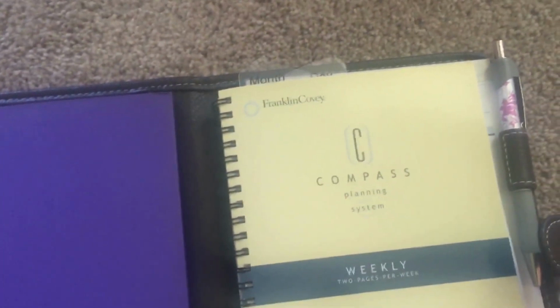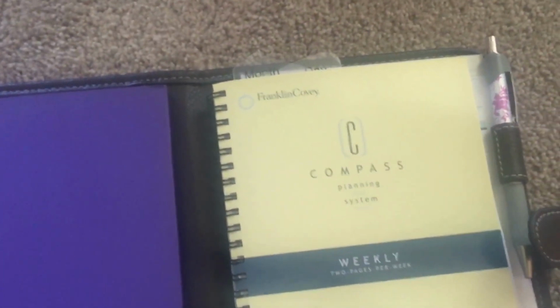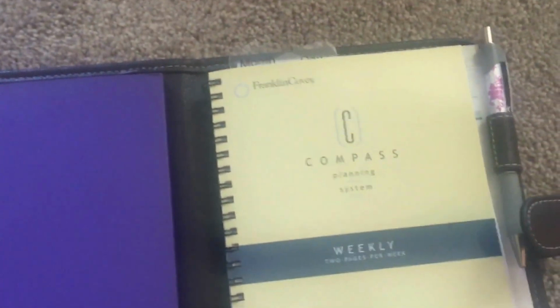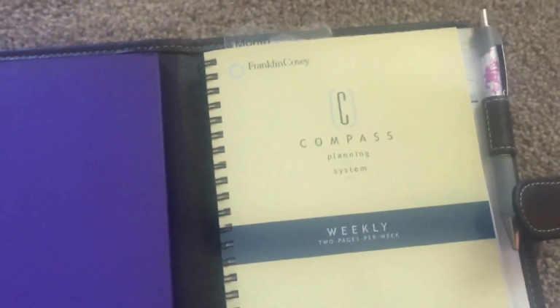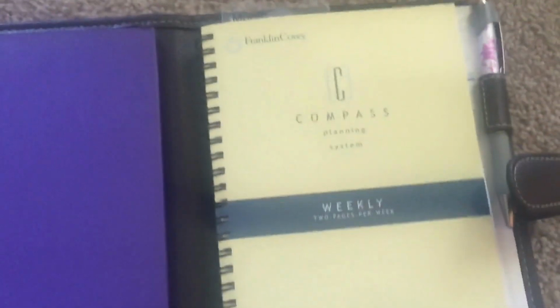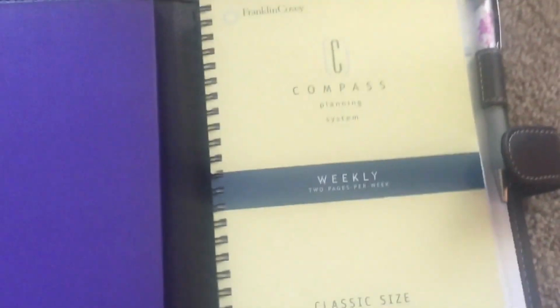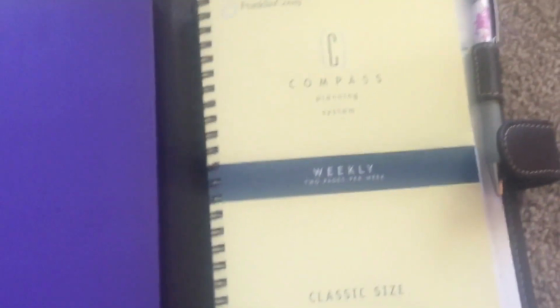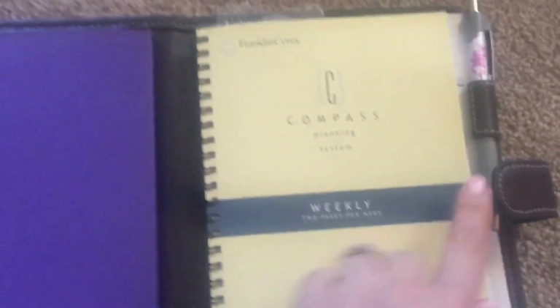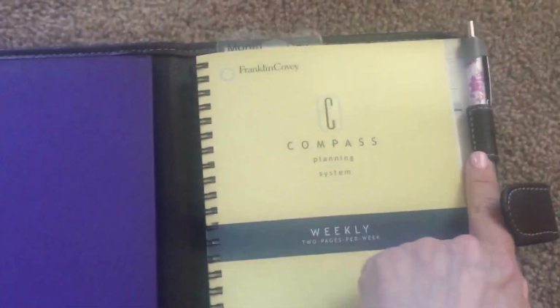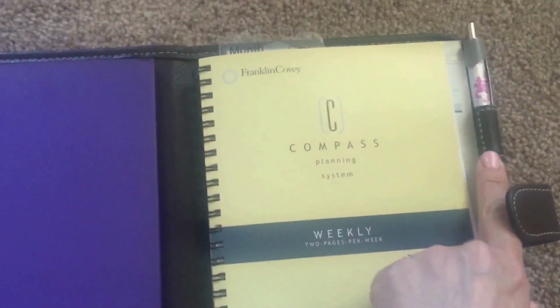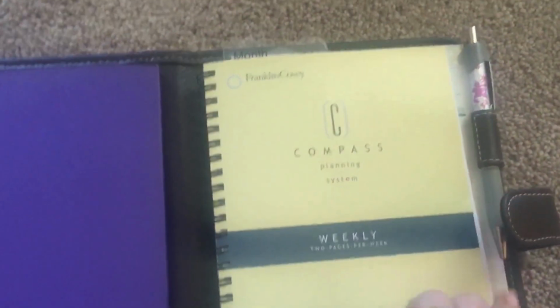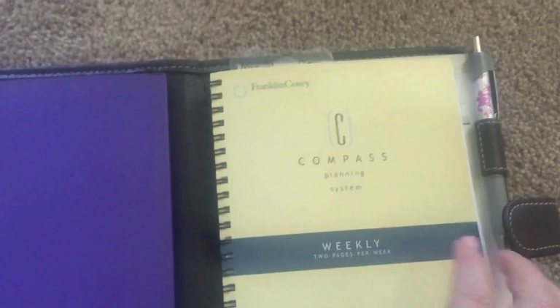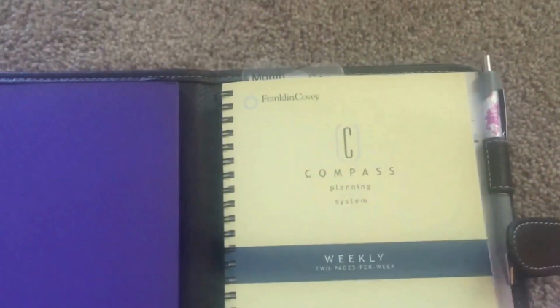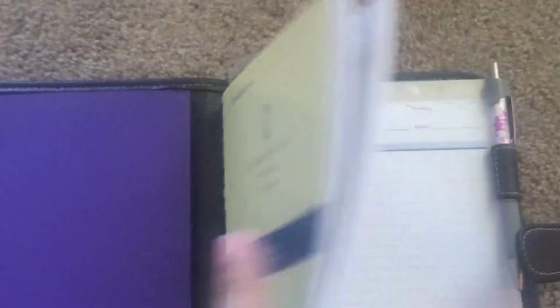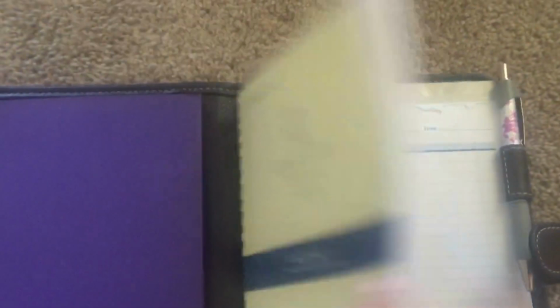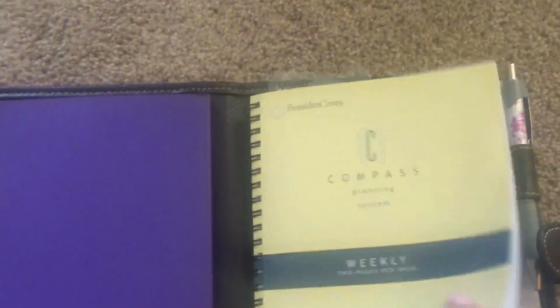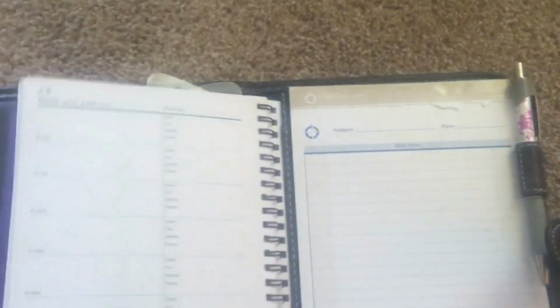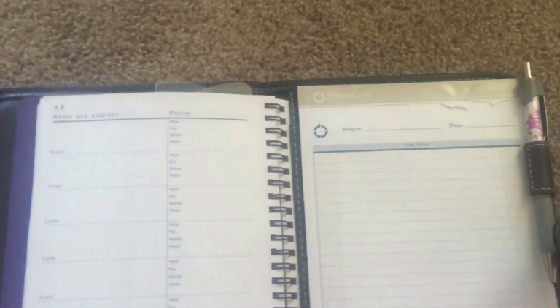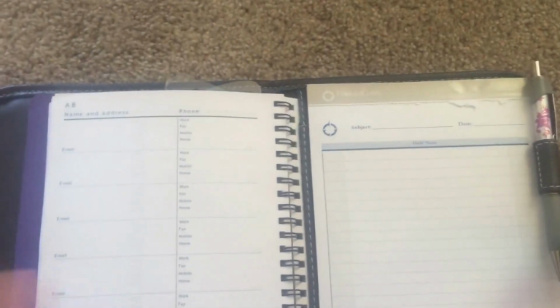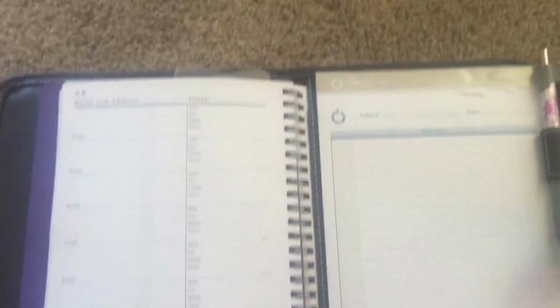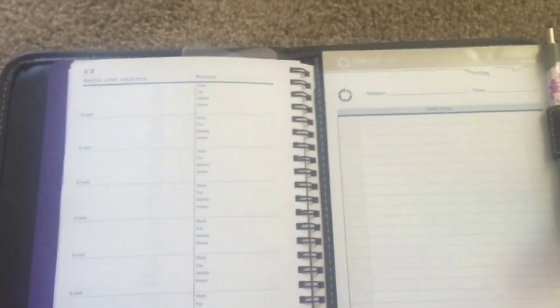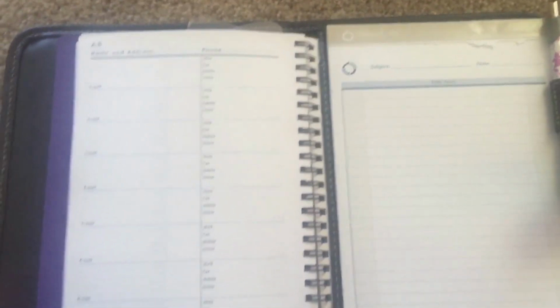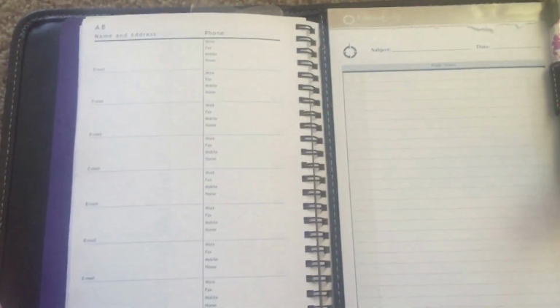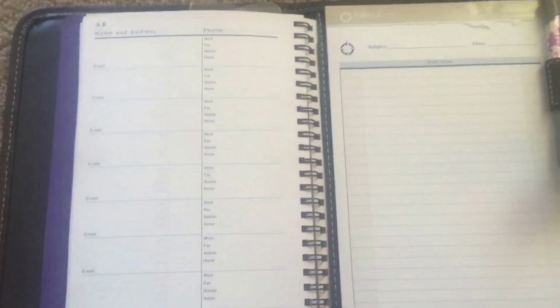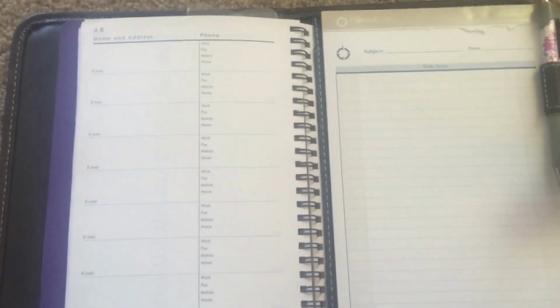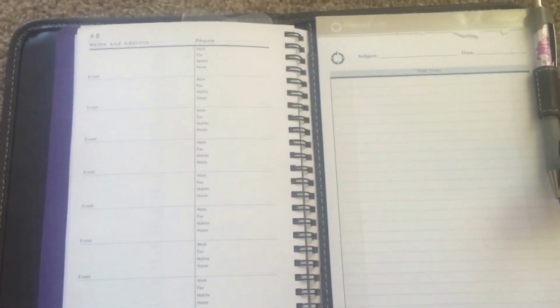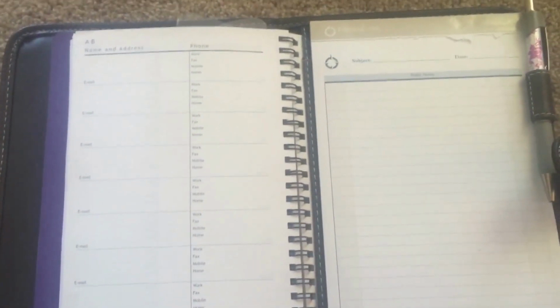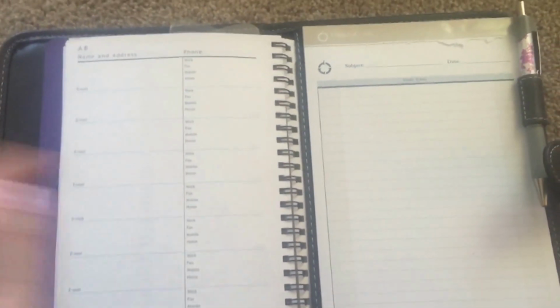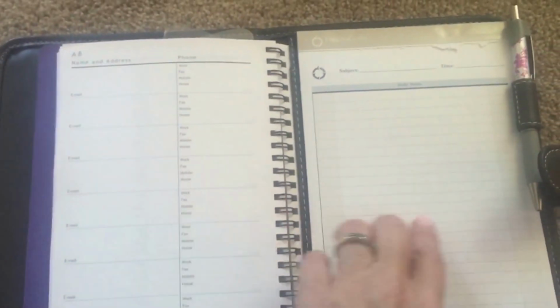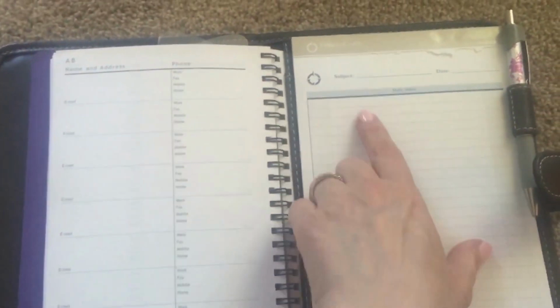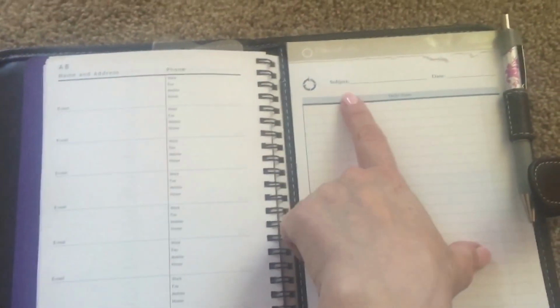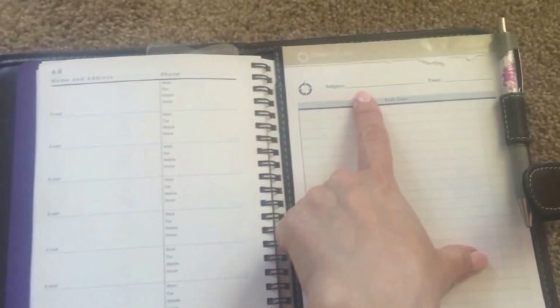It does have the monthly section and you just fill it in. And it has a pin loop here. Then if we flip — and it's in a spiral, which for me as a left-handed person seems to be what works best.